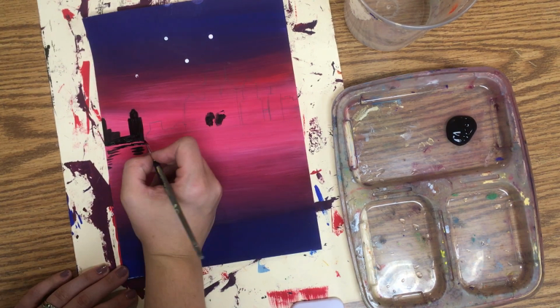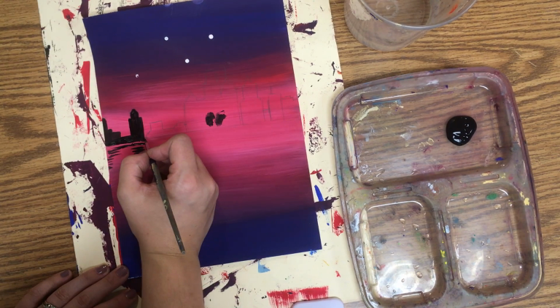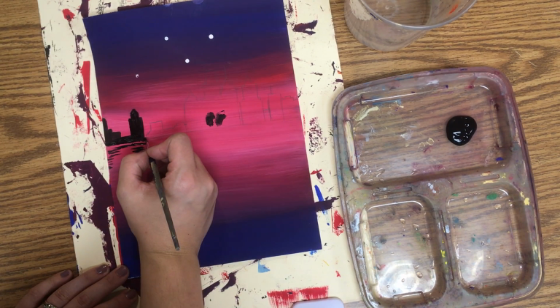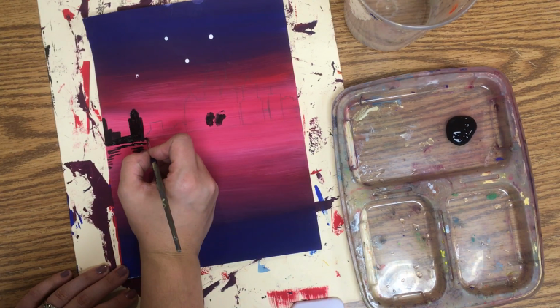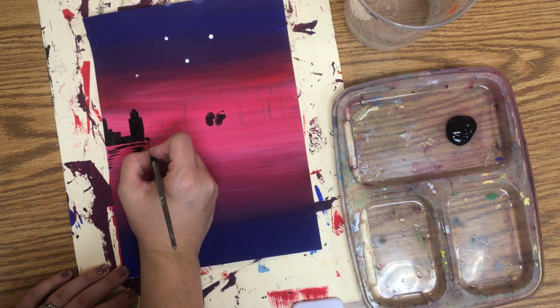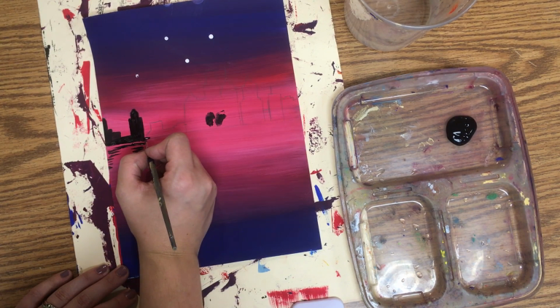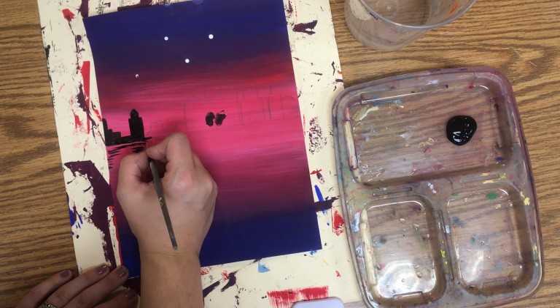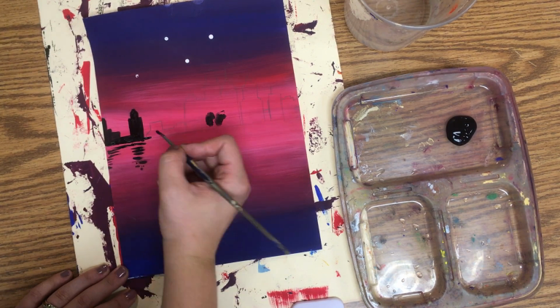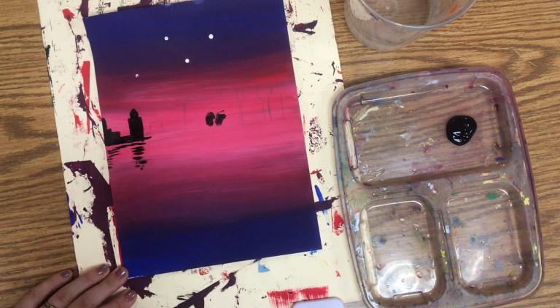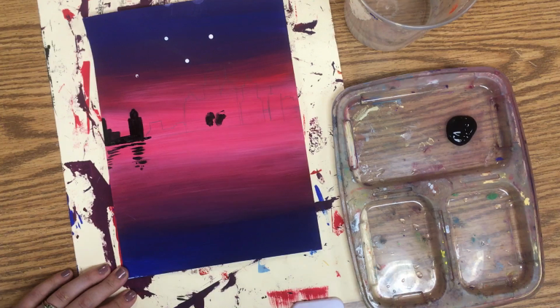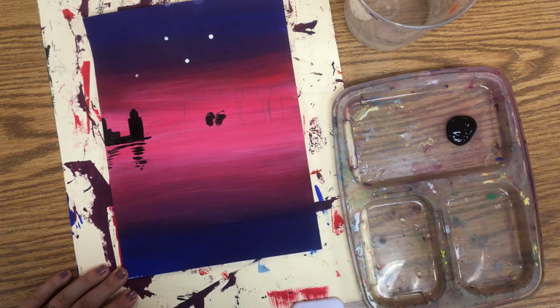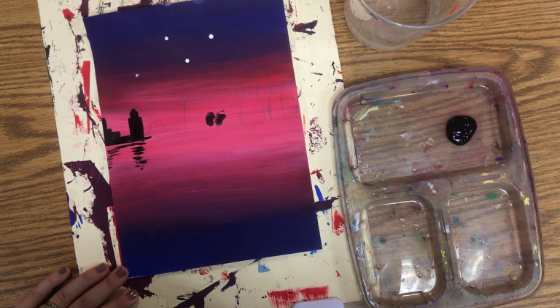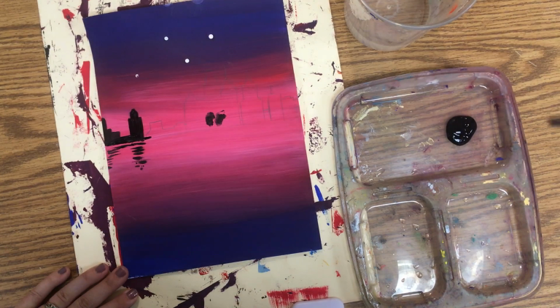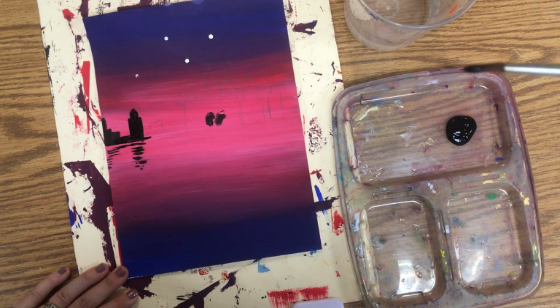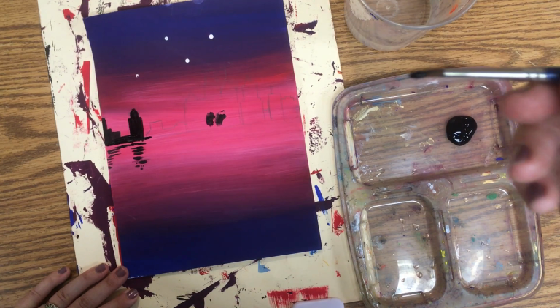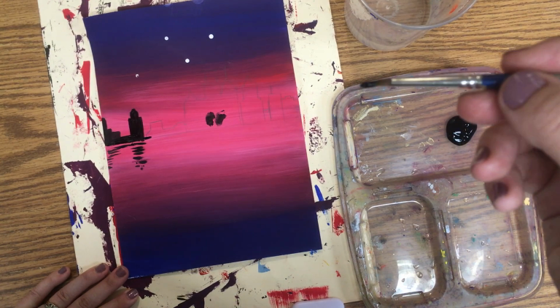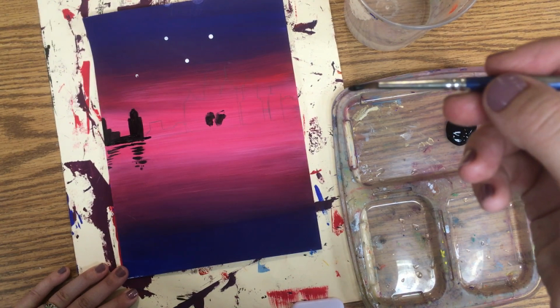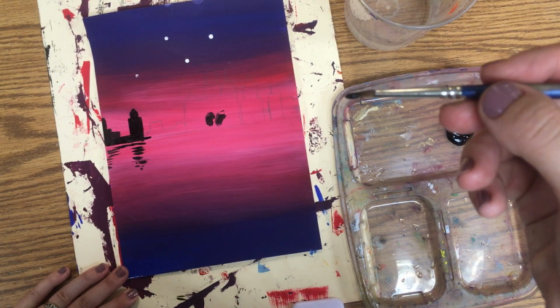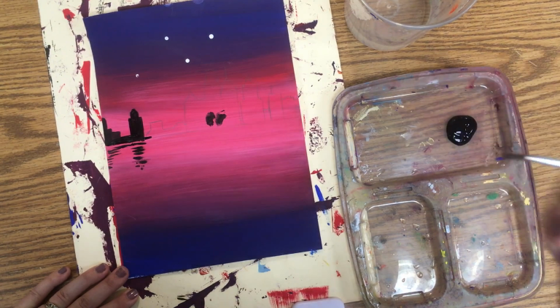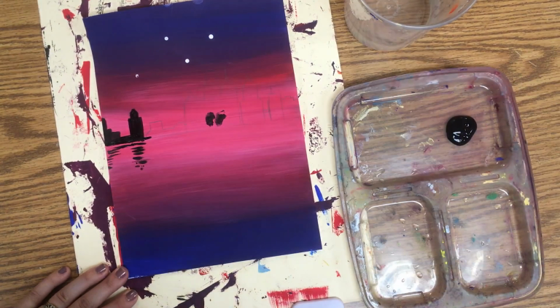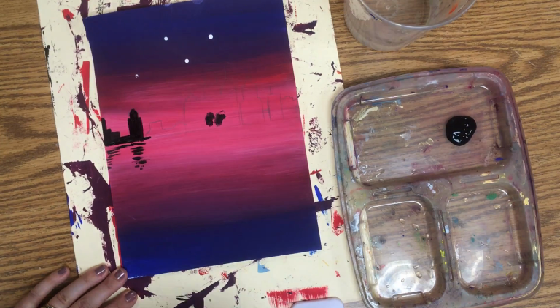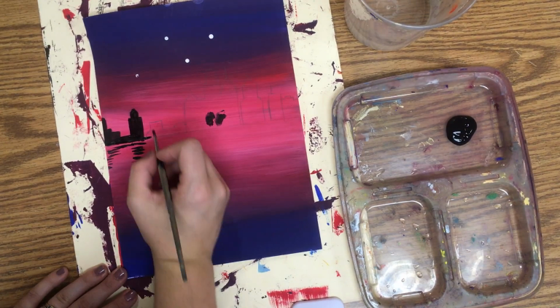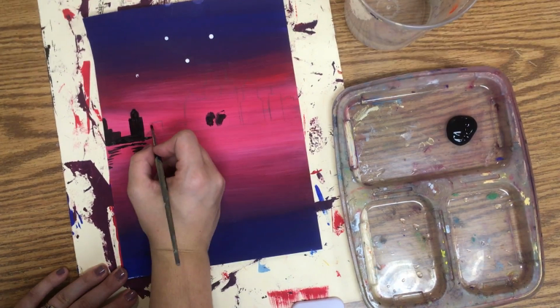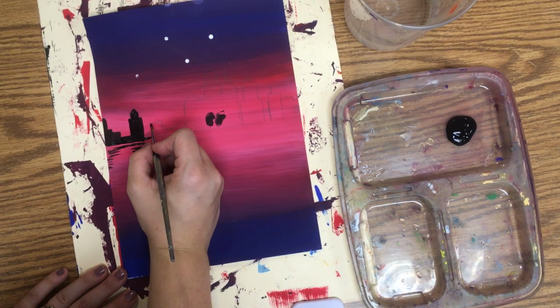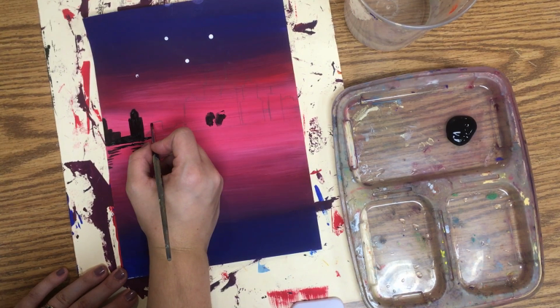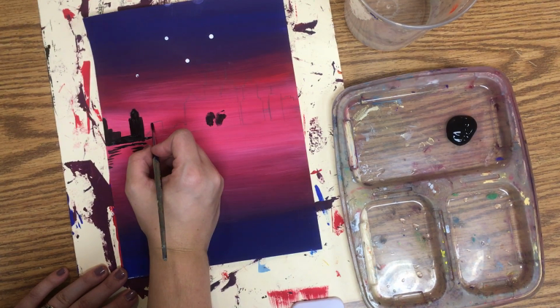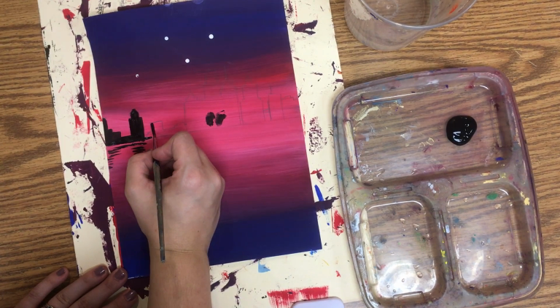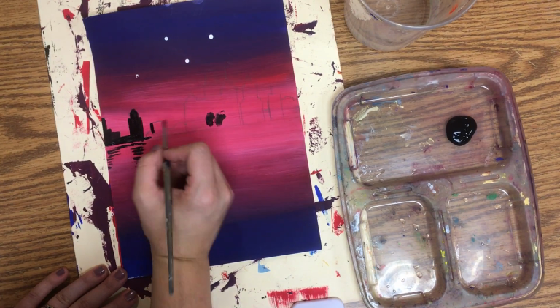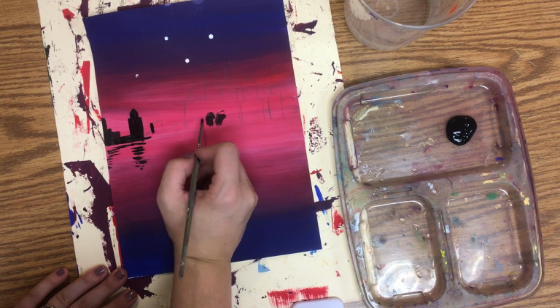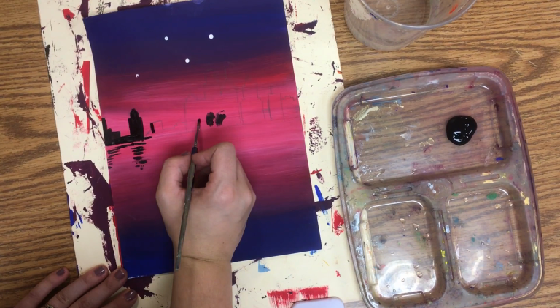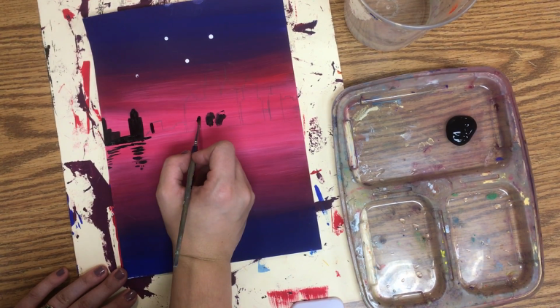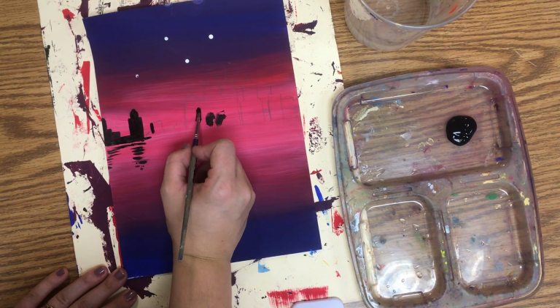Remember to go slow. Only put paint on the end of your brush. And always pull — don't push.